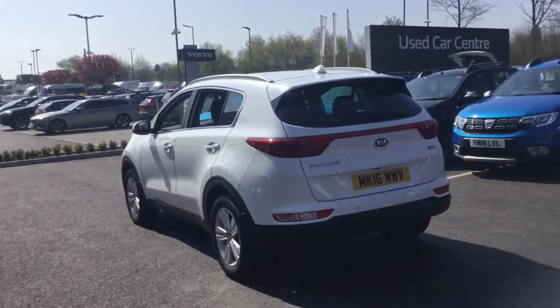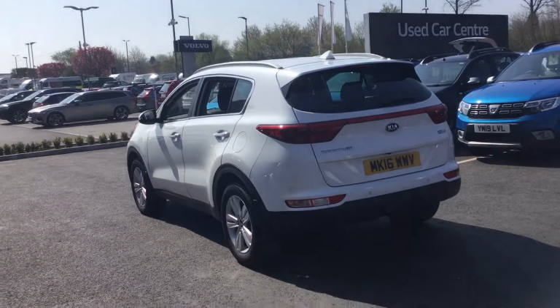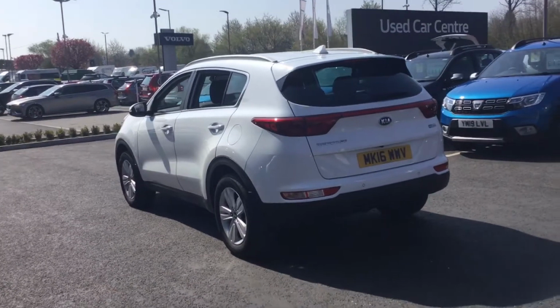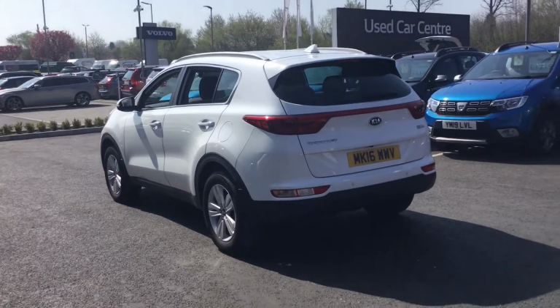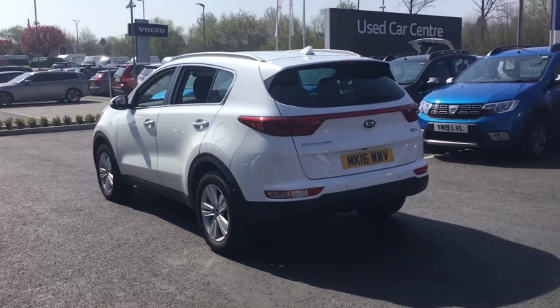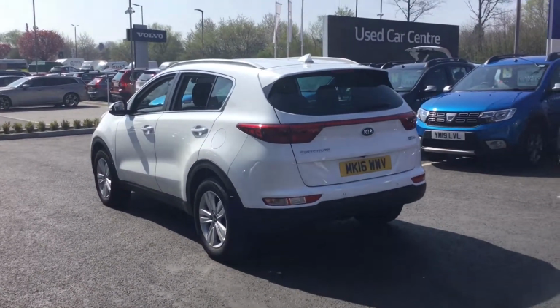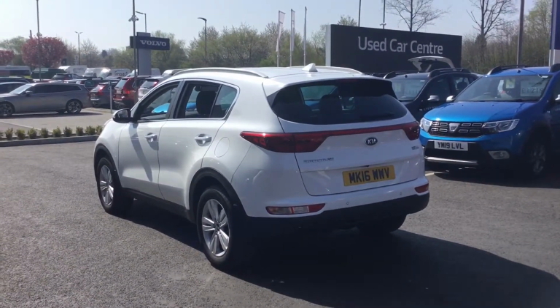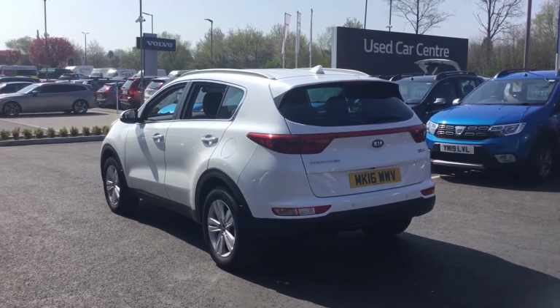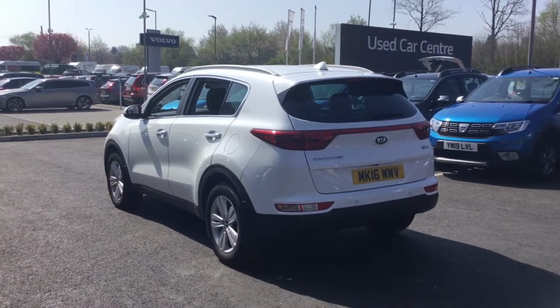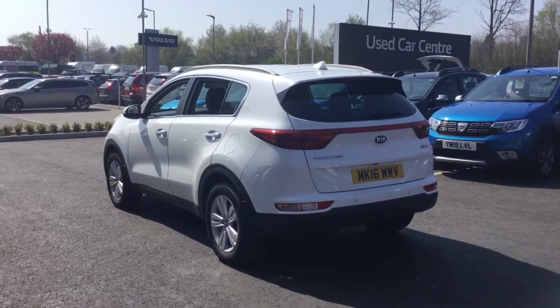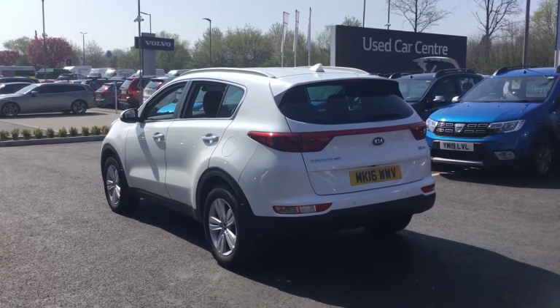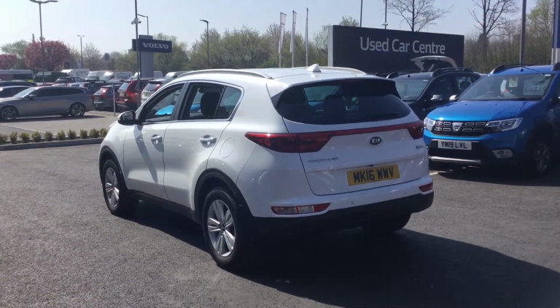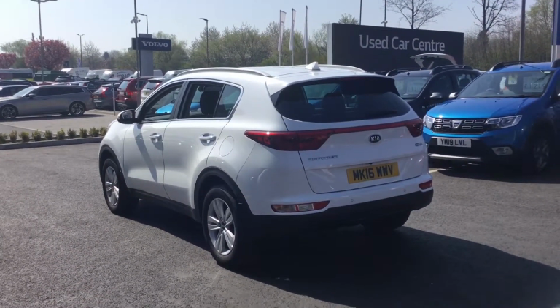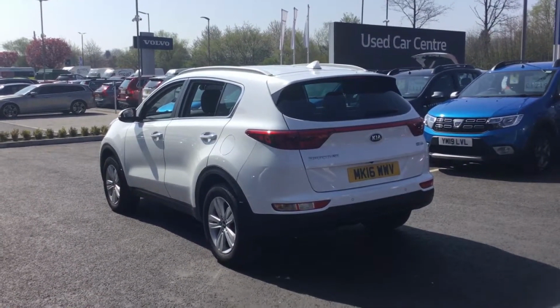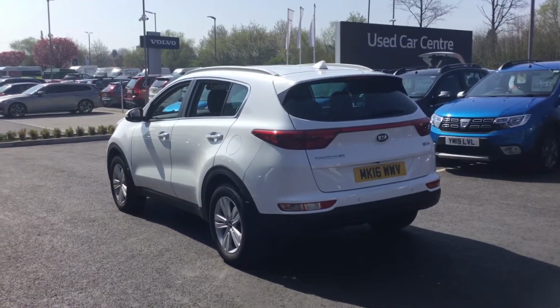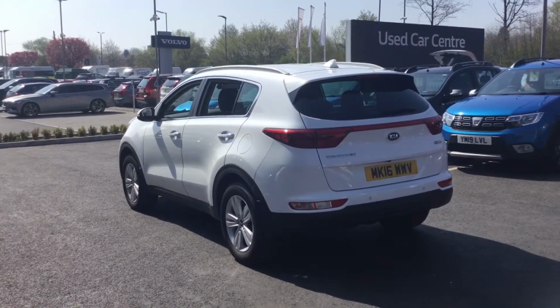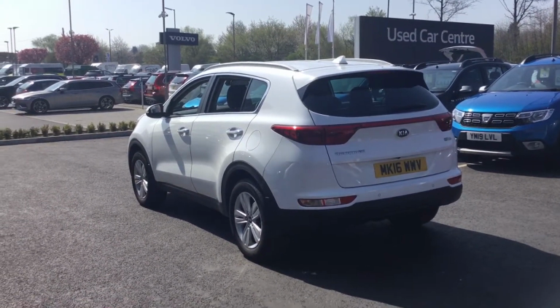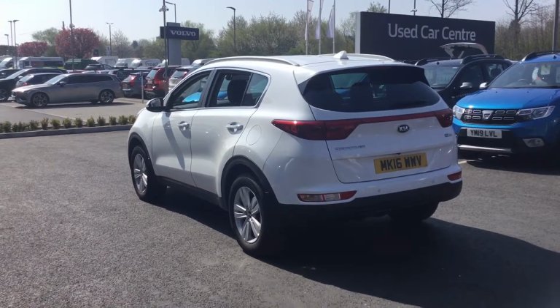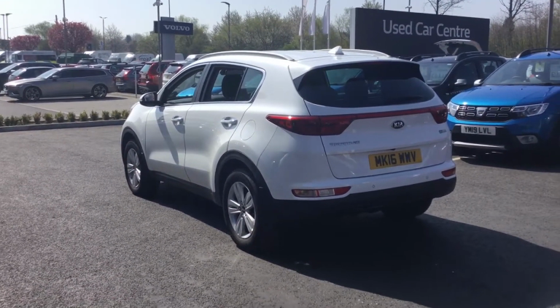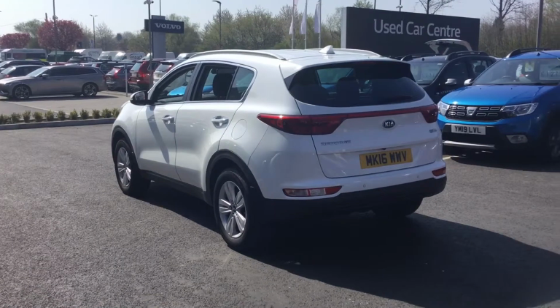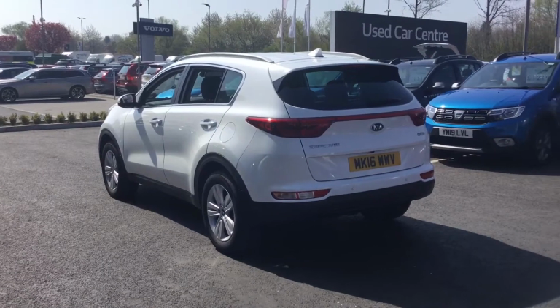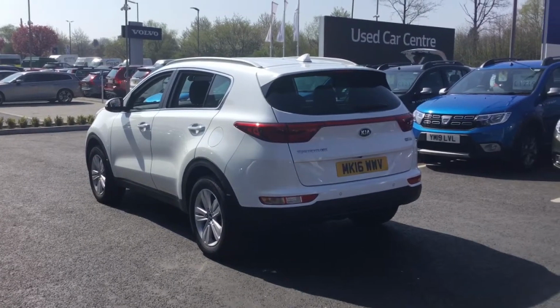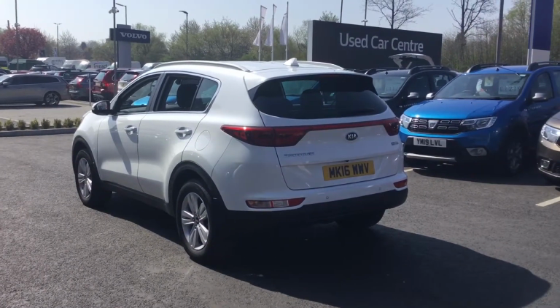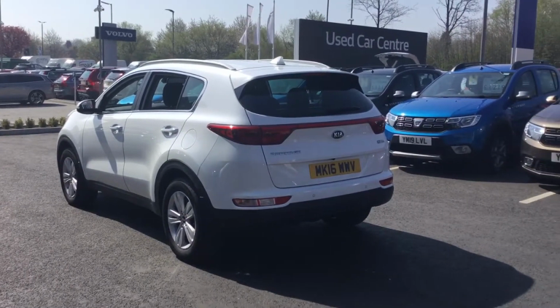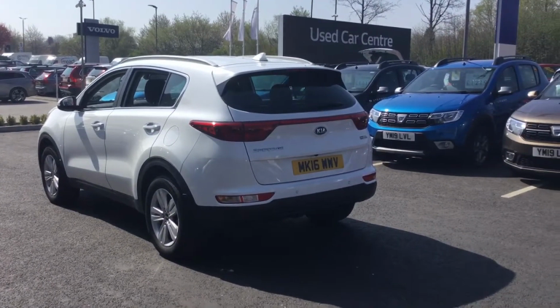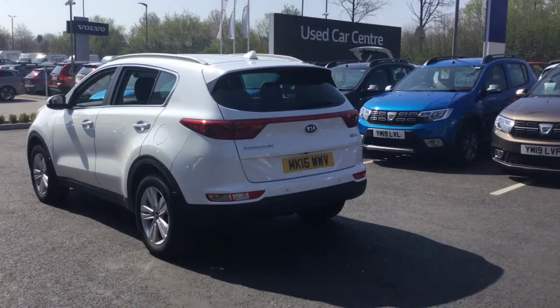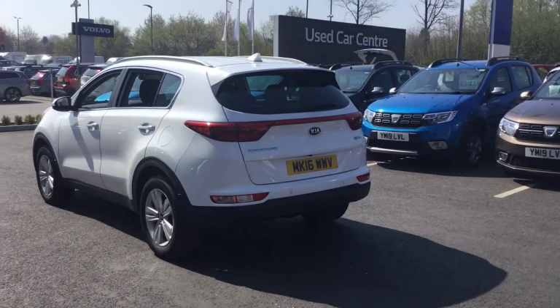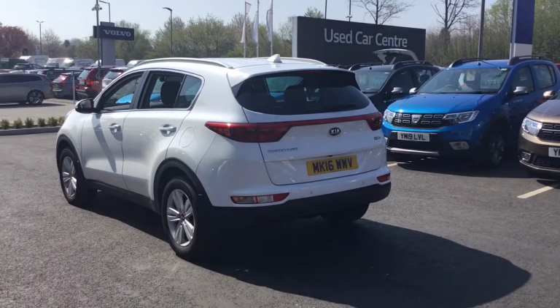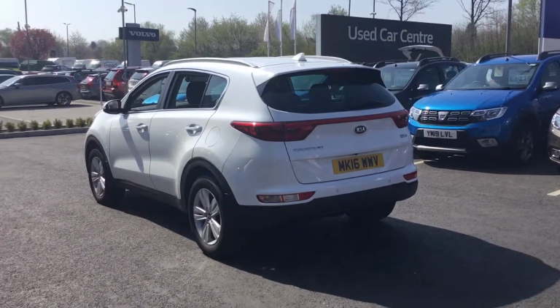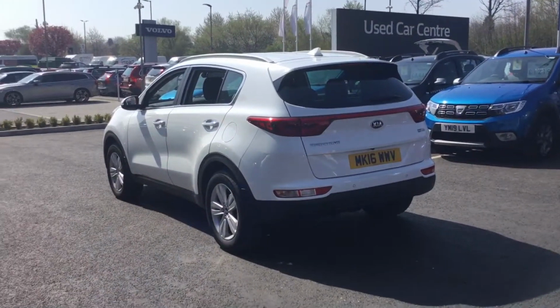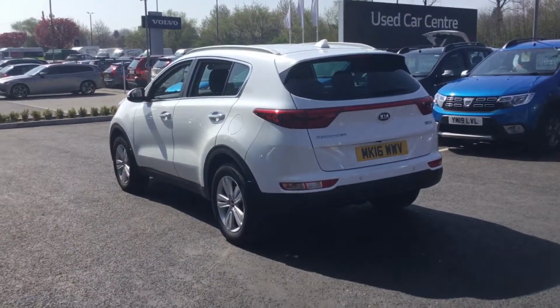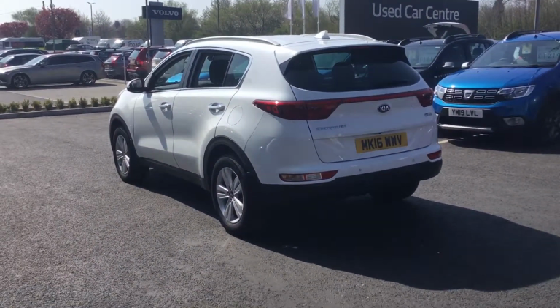If you want any more information on this car, or you'd like to view it or have a test drive, we're down here at Chesterfield. Our number is 01246 458 348. Thank you.